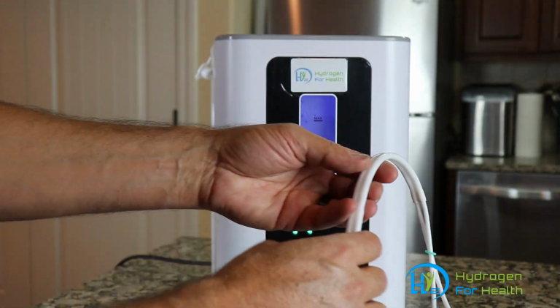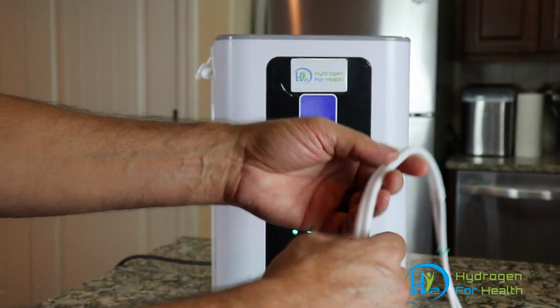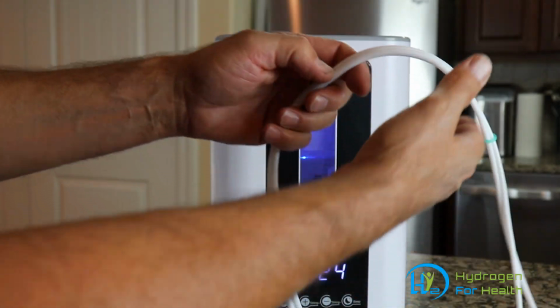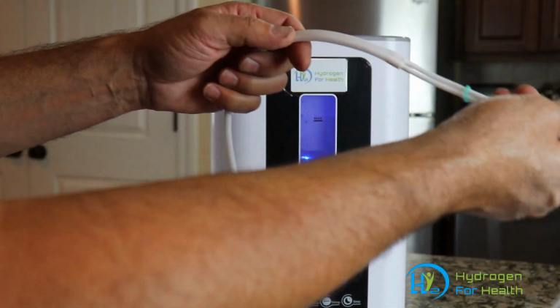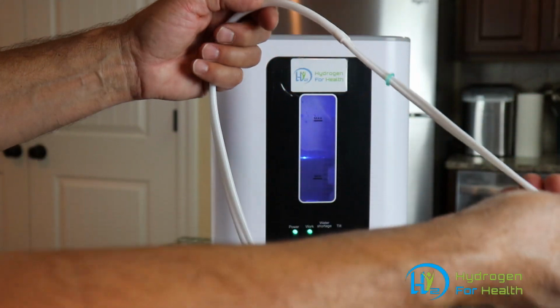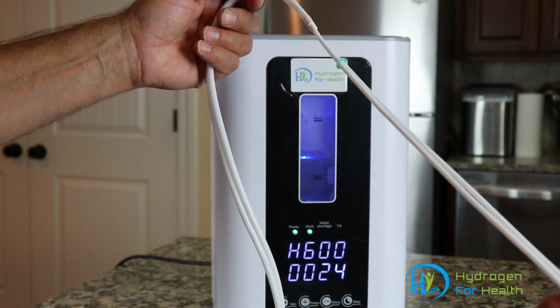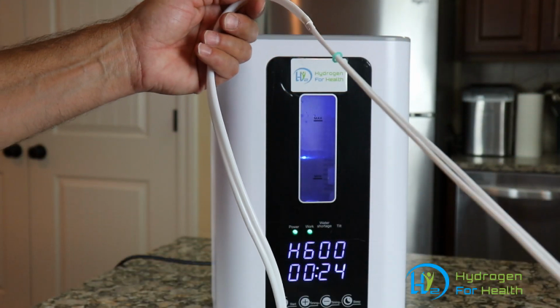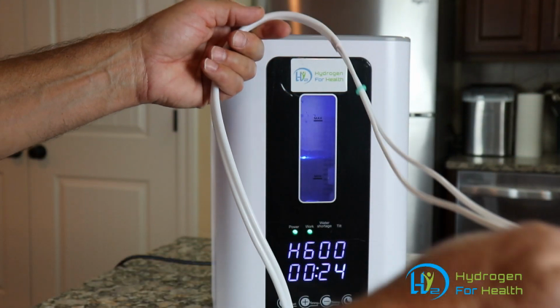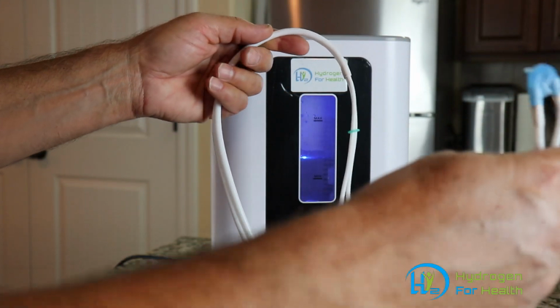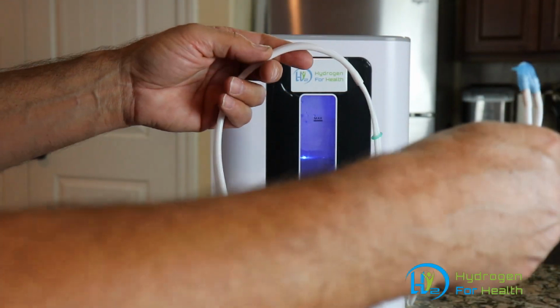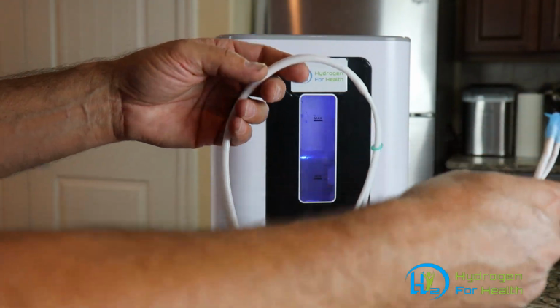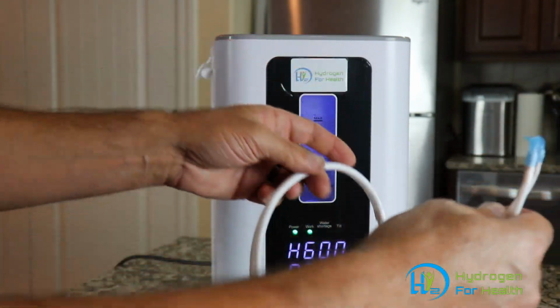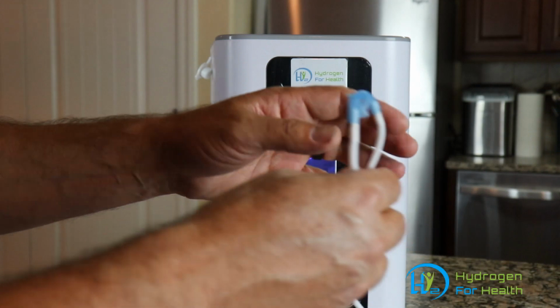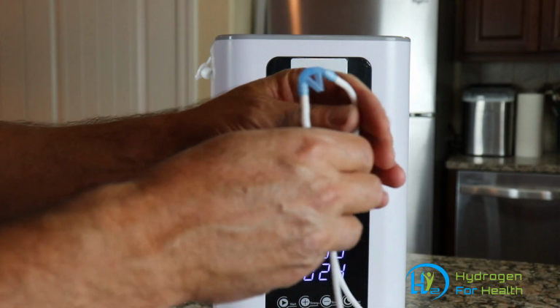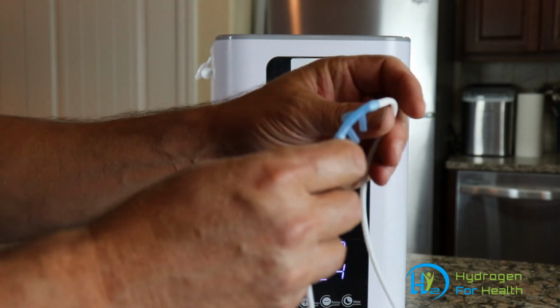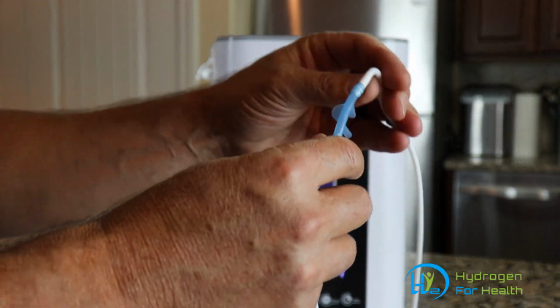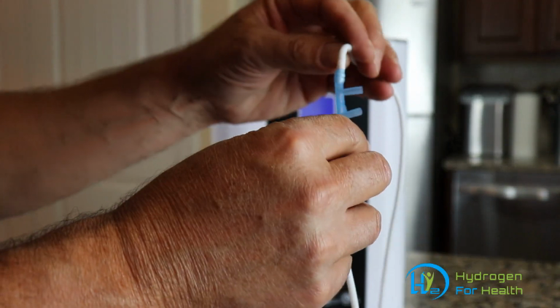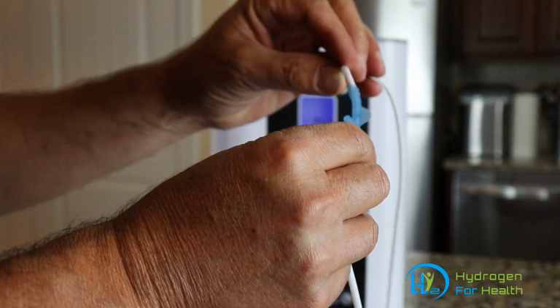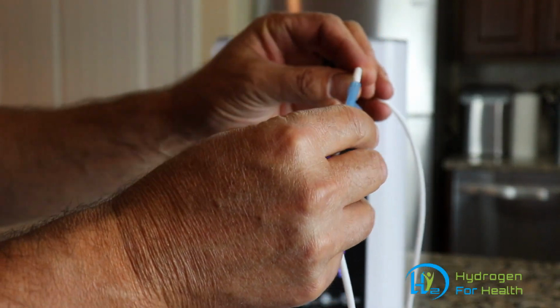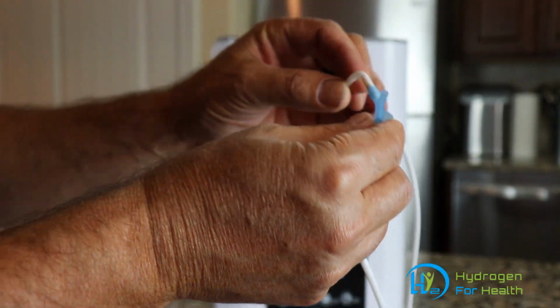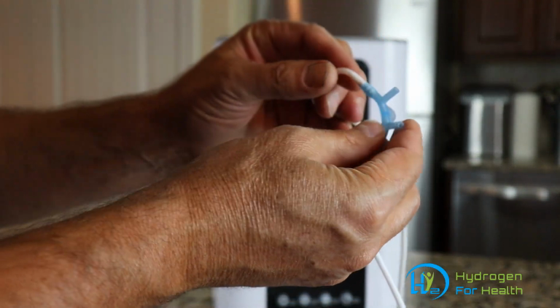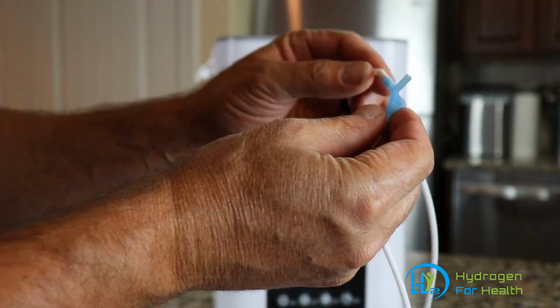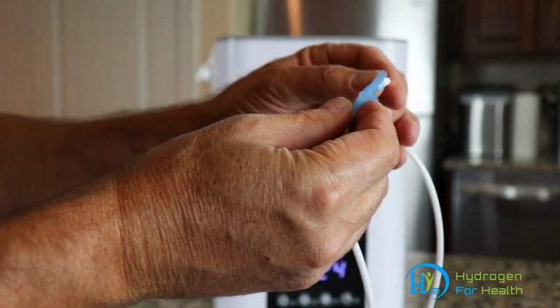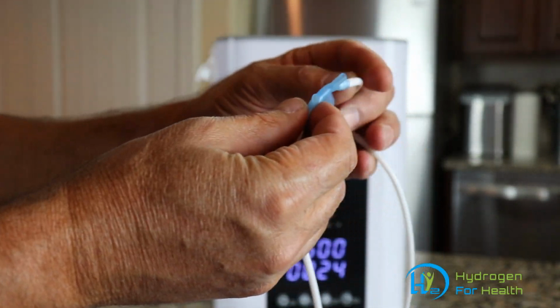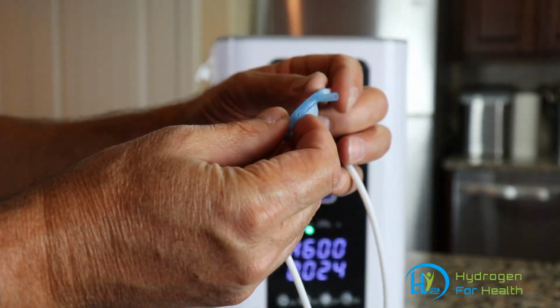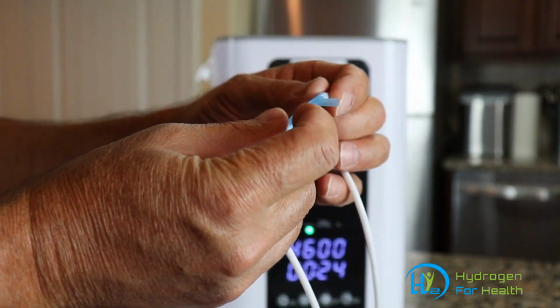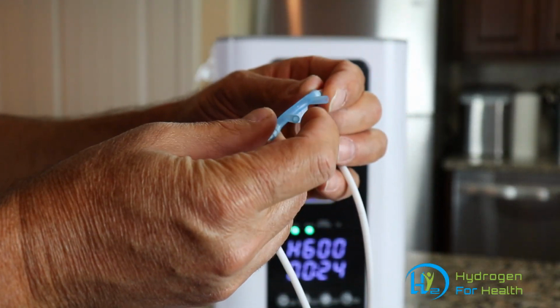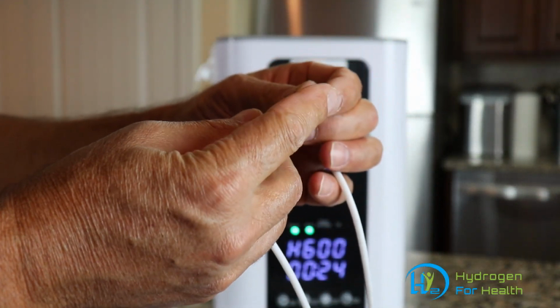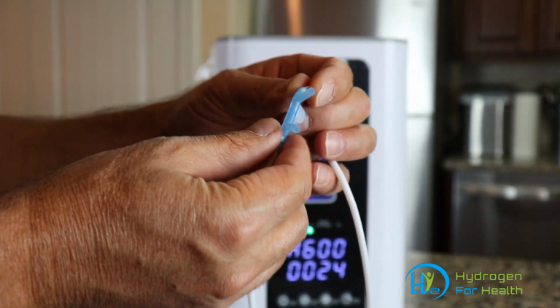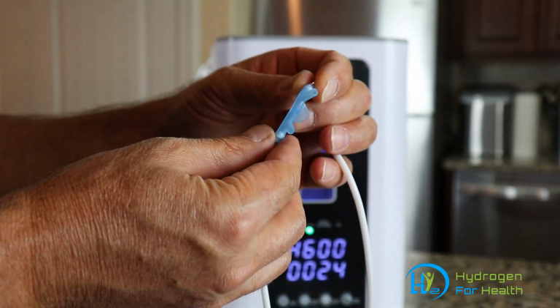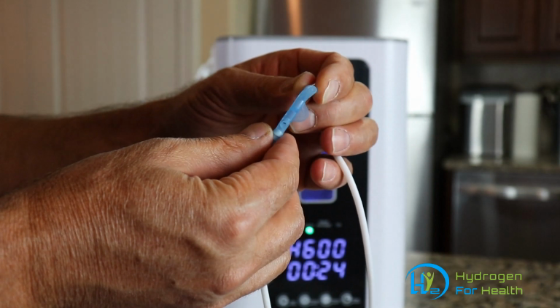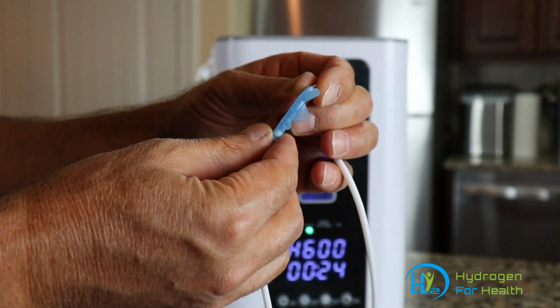One you're going to connect to your hydrogen and the other one where you're going to connect to your oxygen. Then up the cannula here, right at the end, one tip is going to give you hydrogen and one tip is going to give you oxygen.